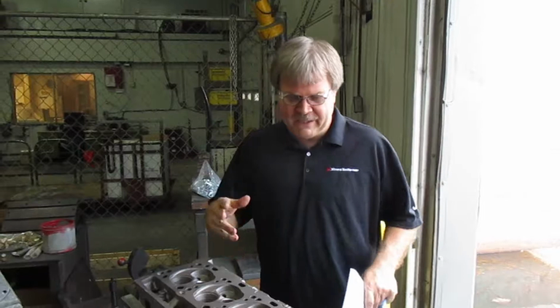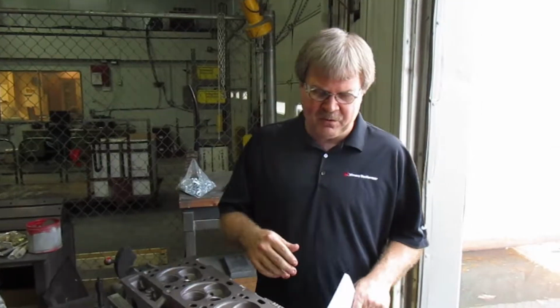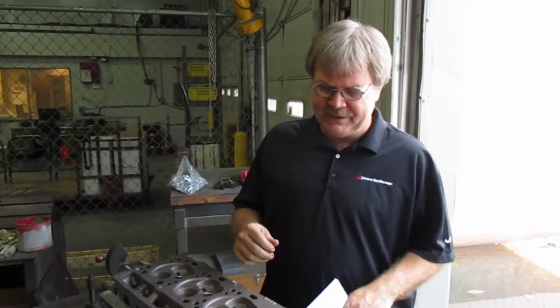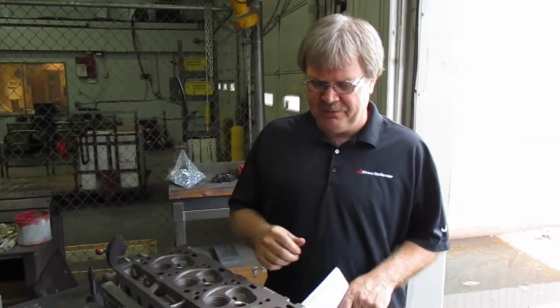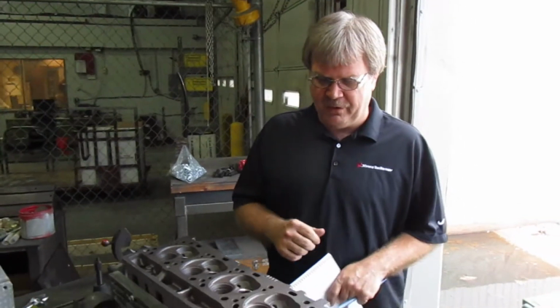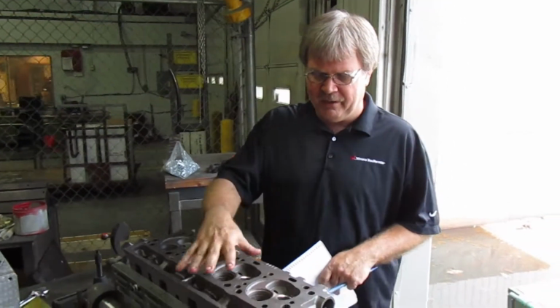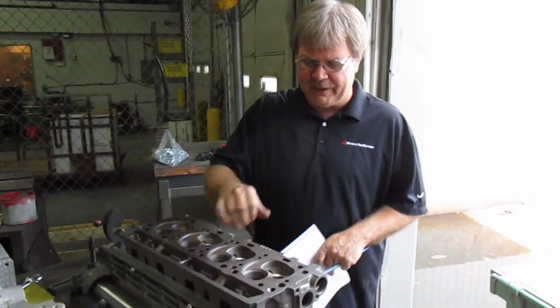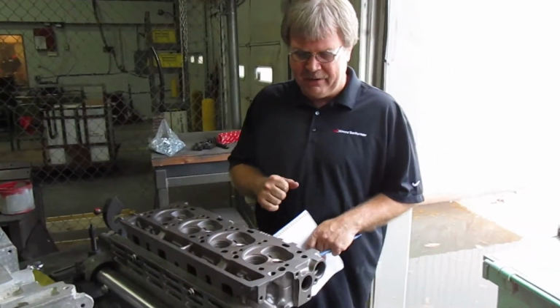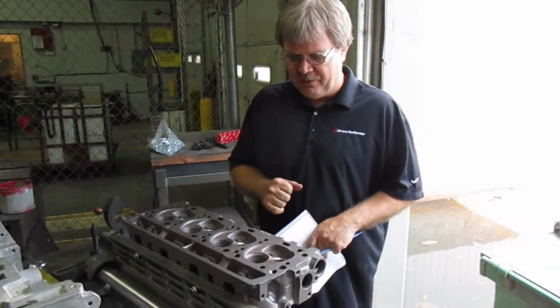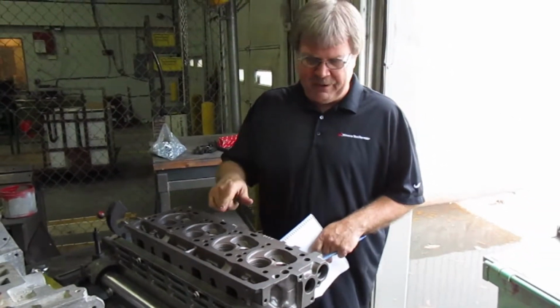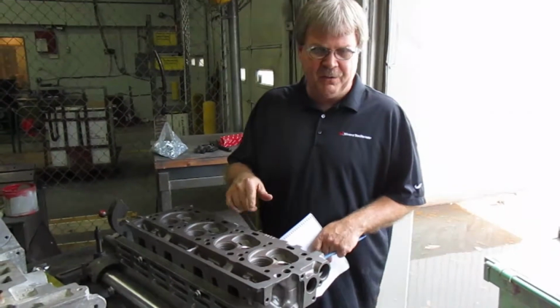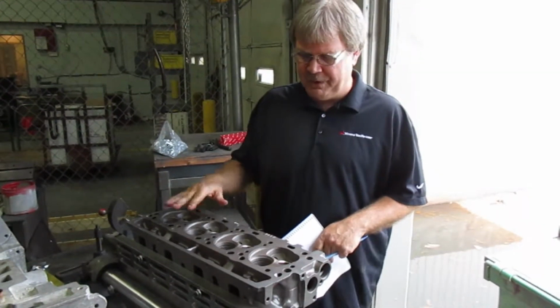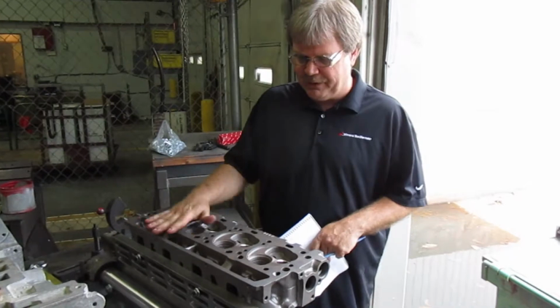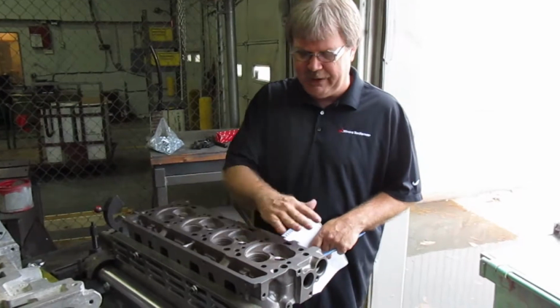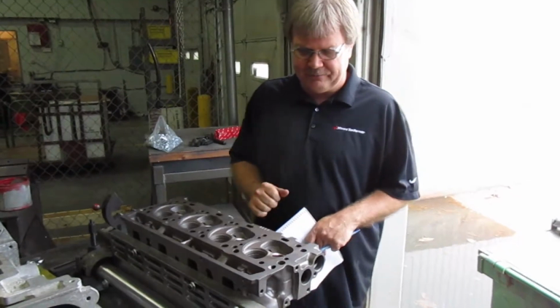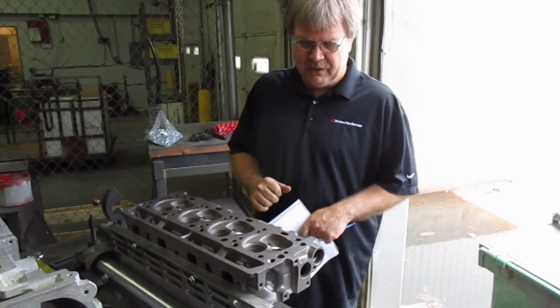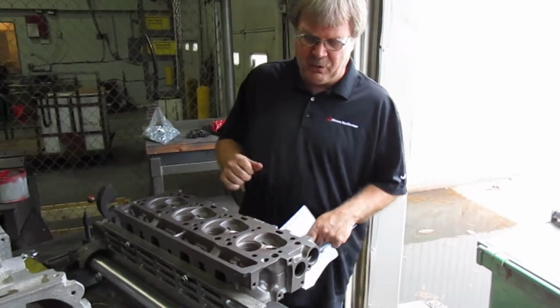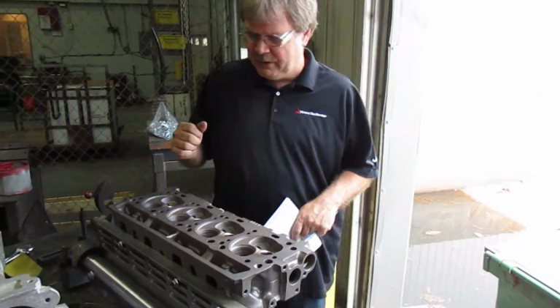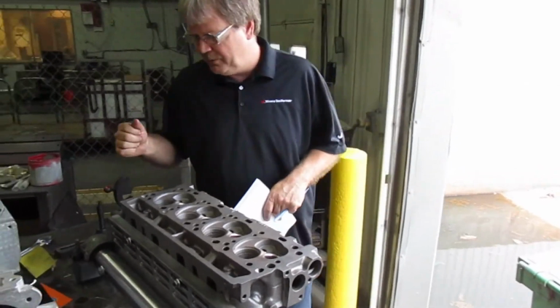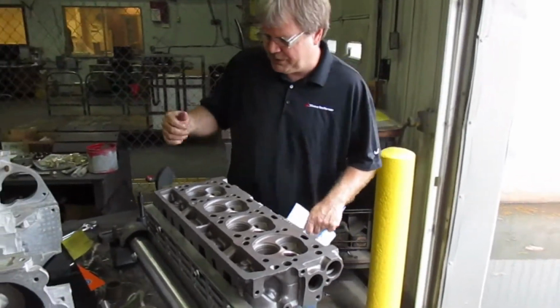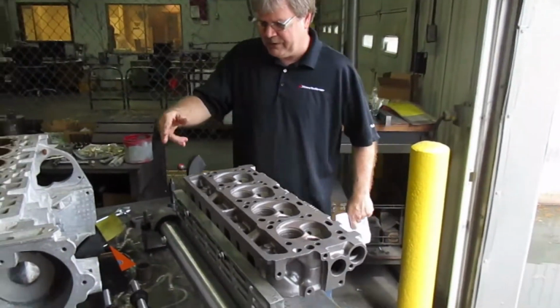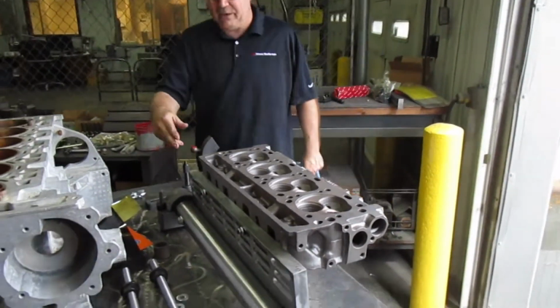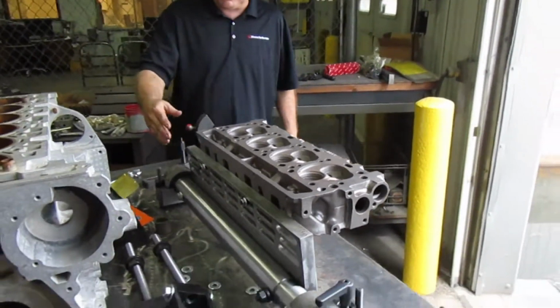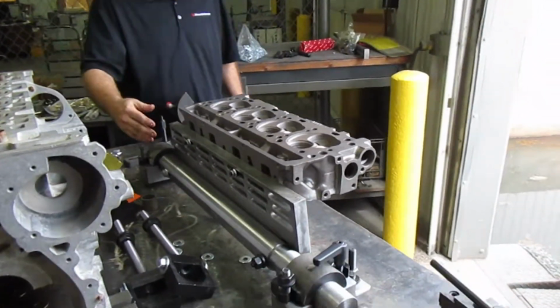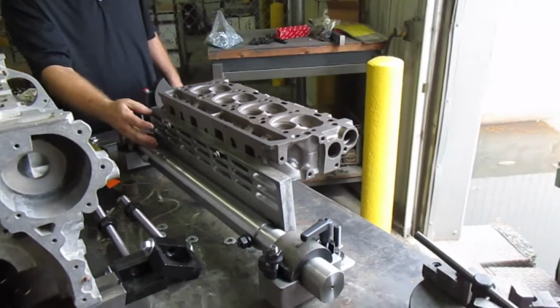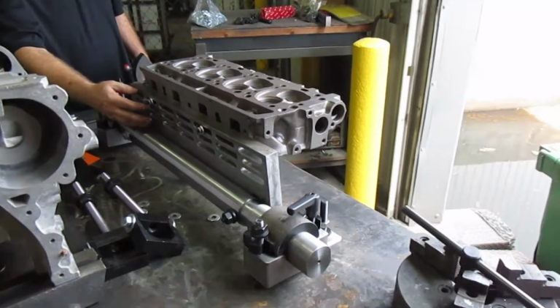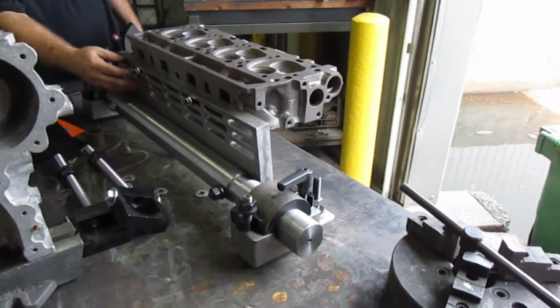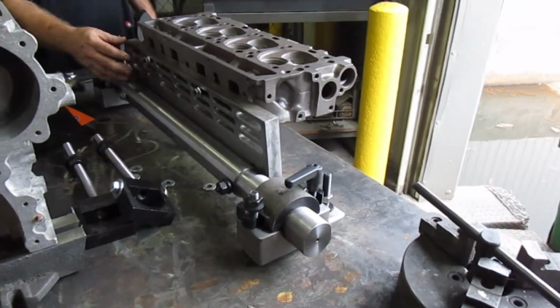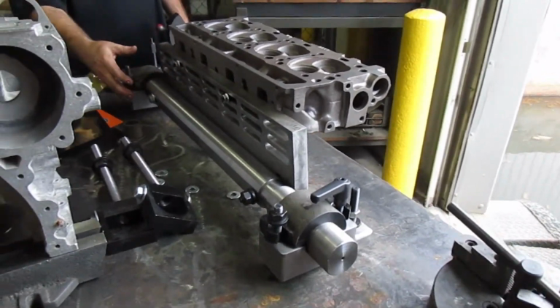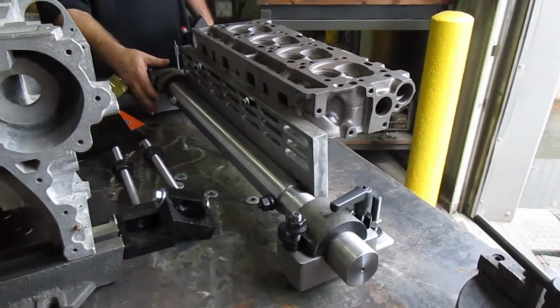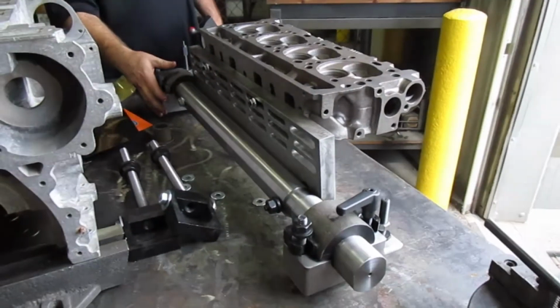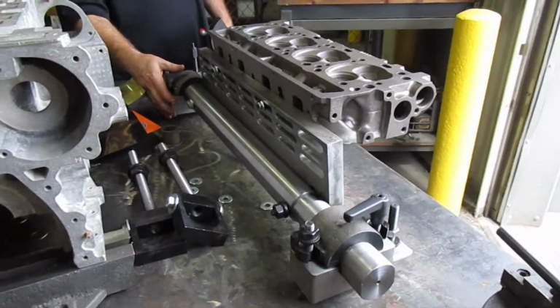Today we're going to do a set up for a block head for a BB120 to plane the head. This is how you're going to set it up — this plate and this jig to set up your head.